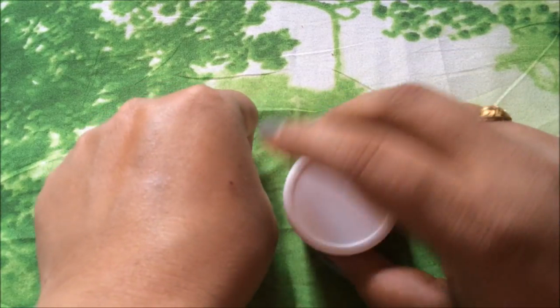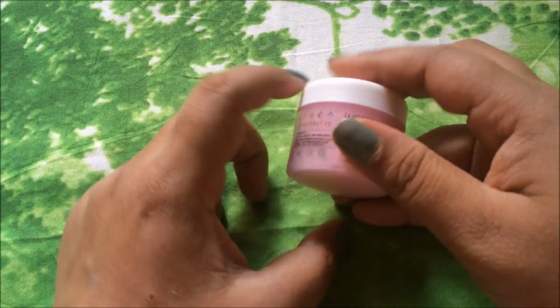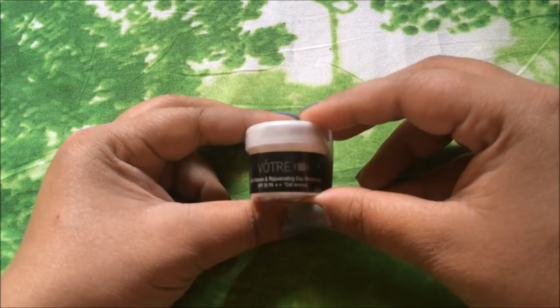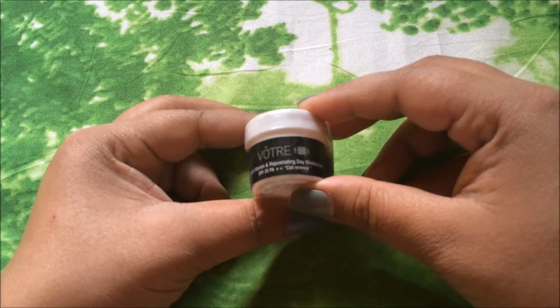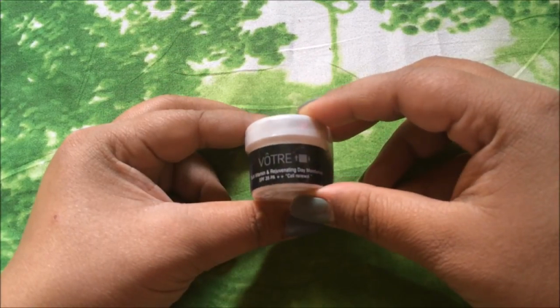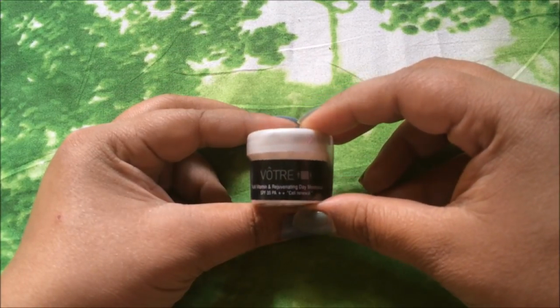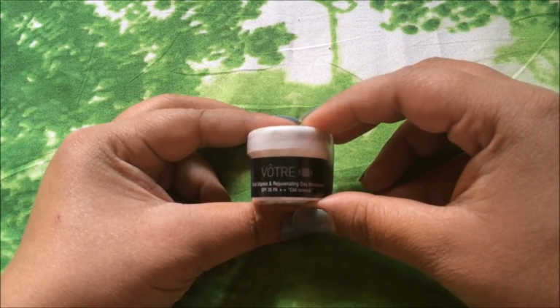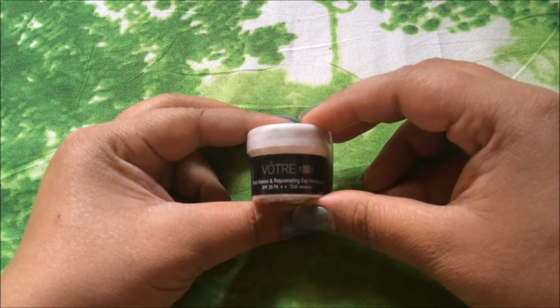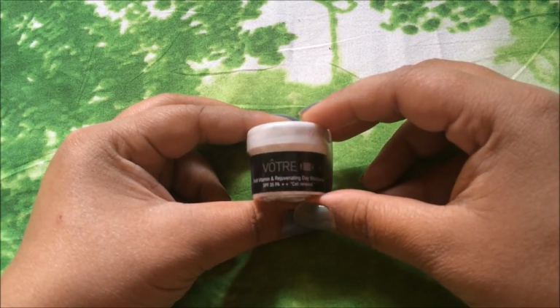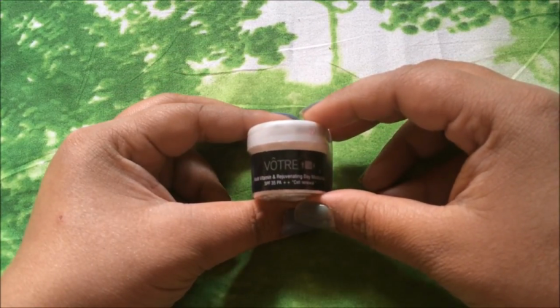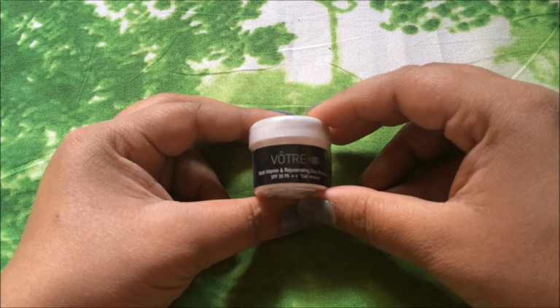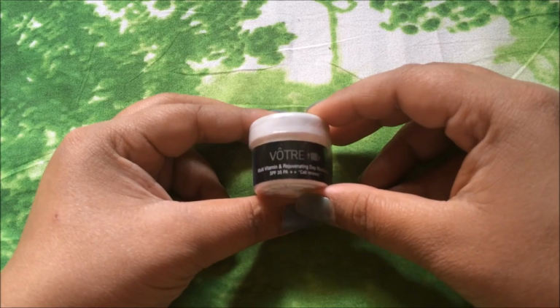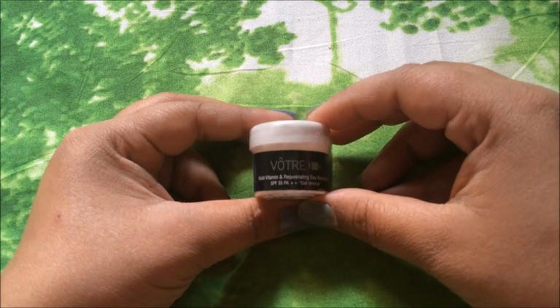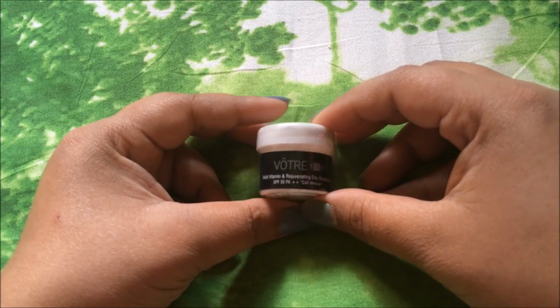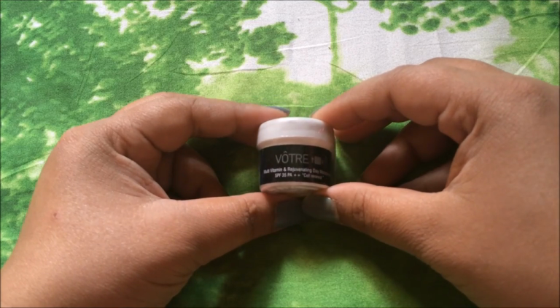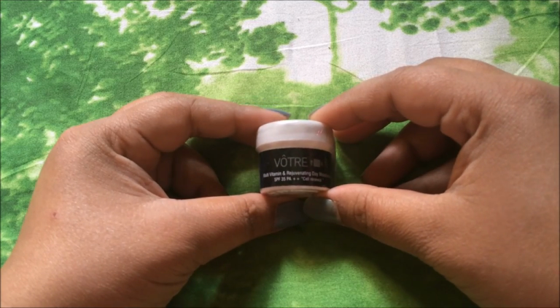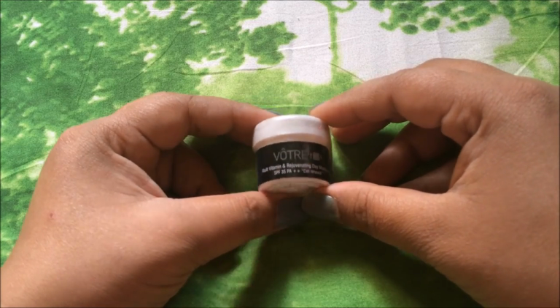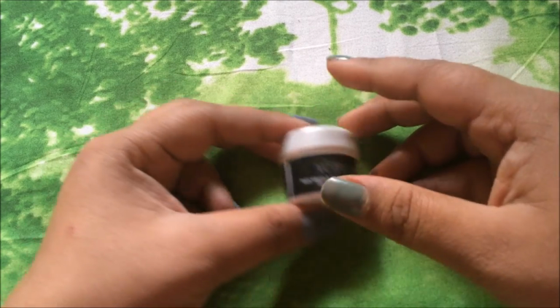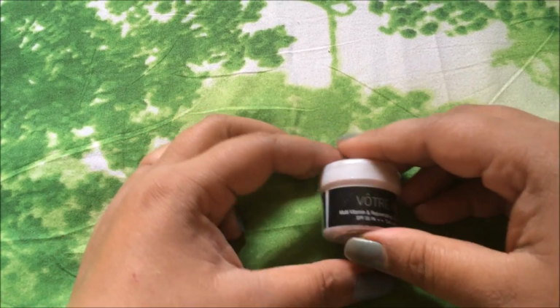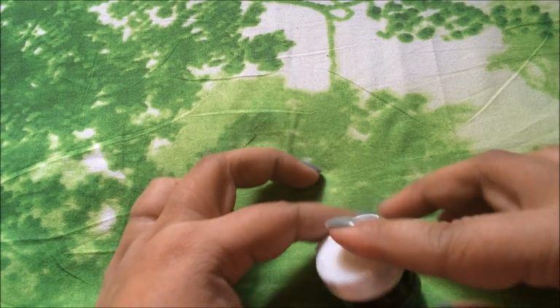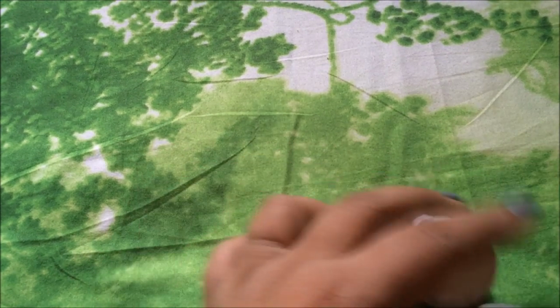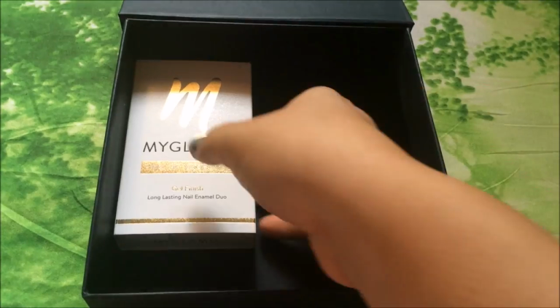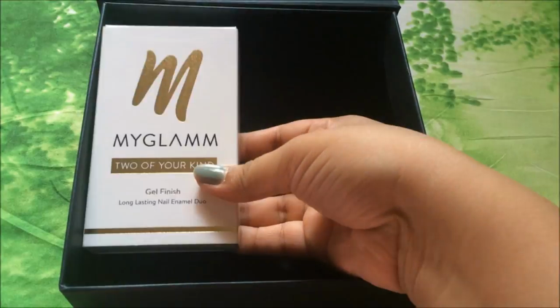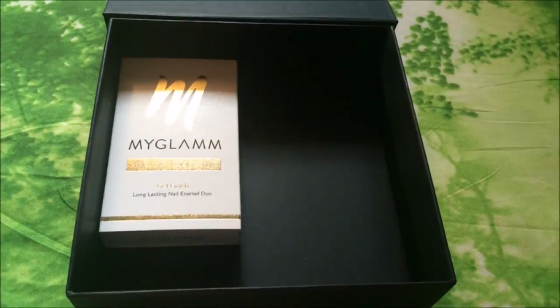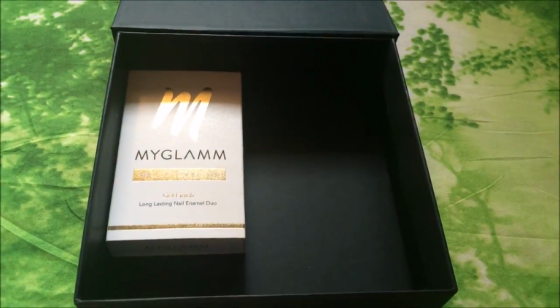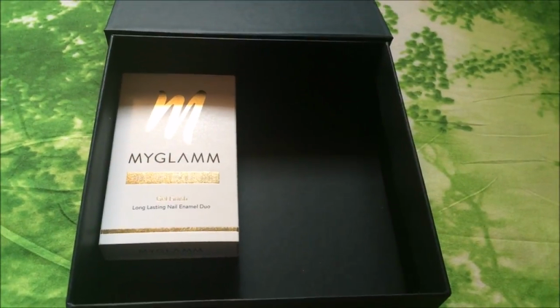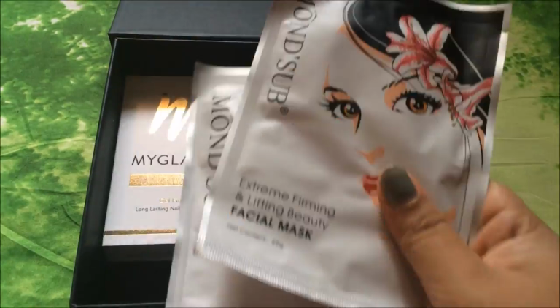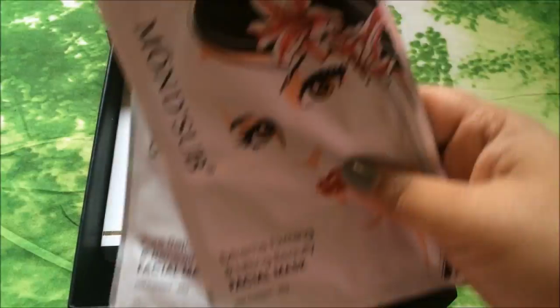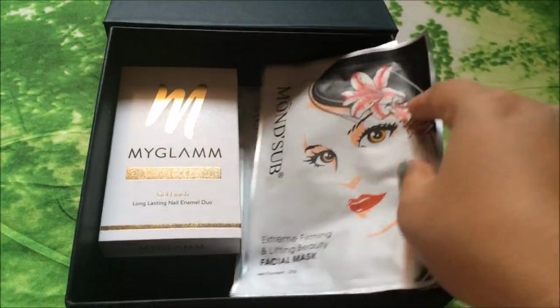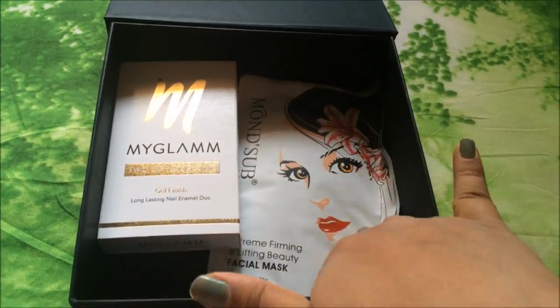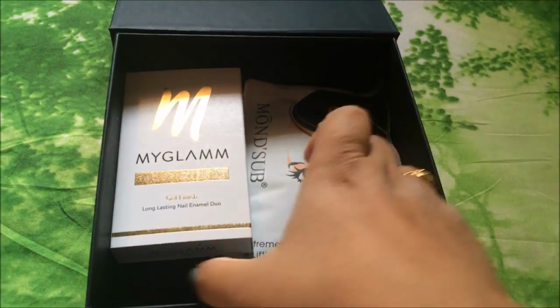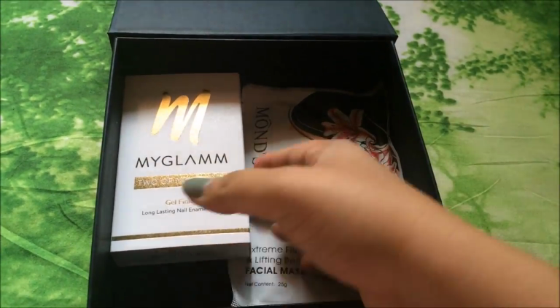The last product is from Potray — it is a Multivitamin and Rejuvenating Moisturizer, and it is a sample size product. These are all five products we are going to get in this month's Vanity Cask beauty subscription box.